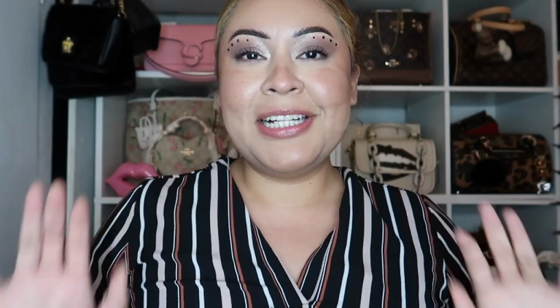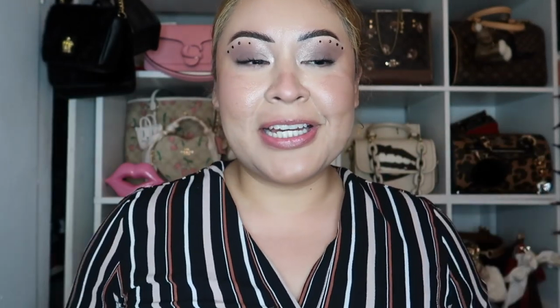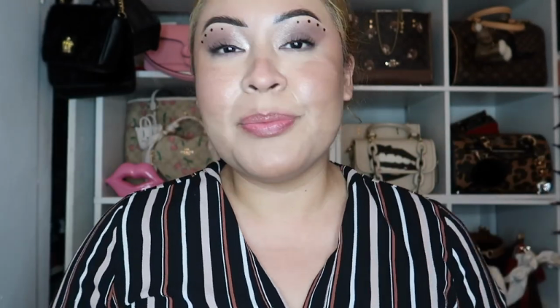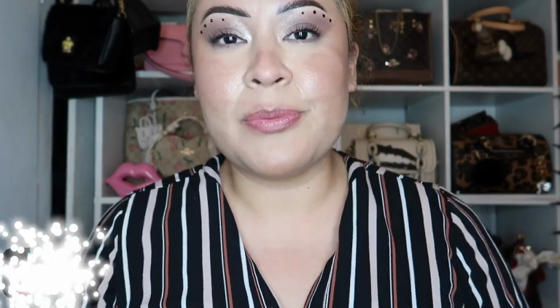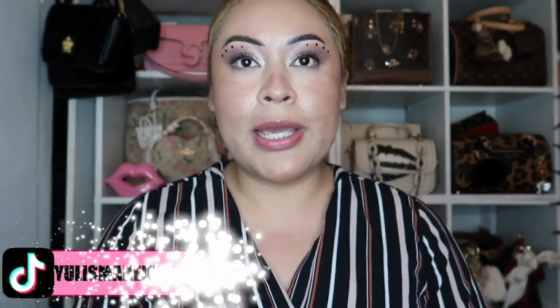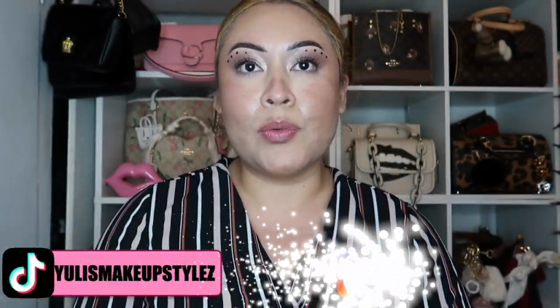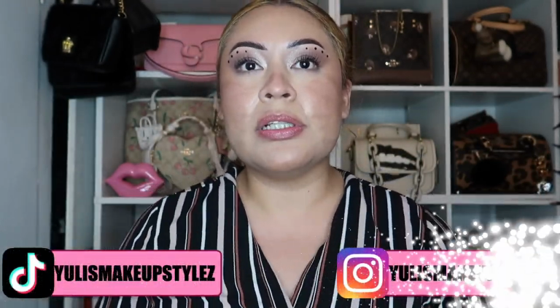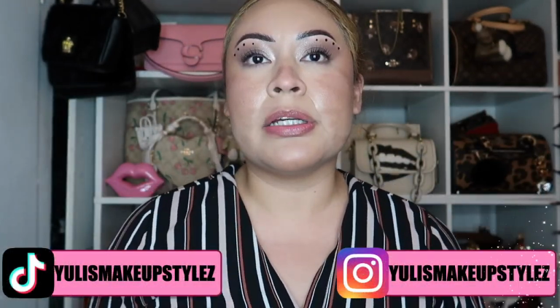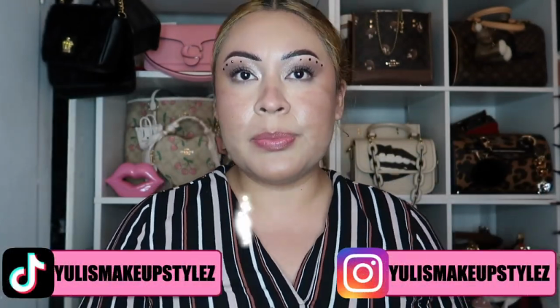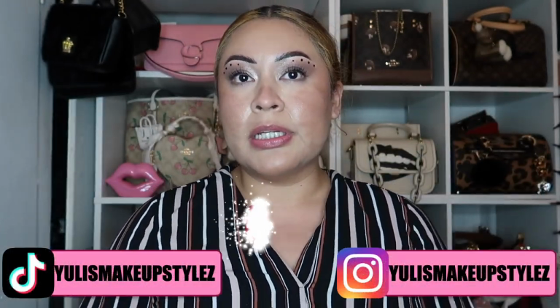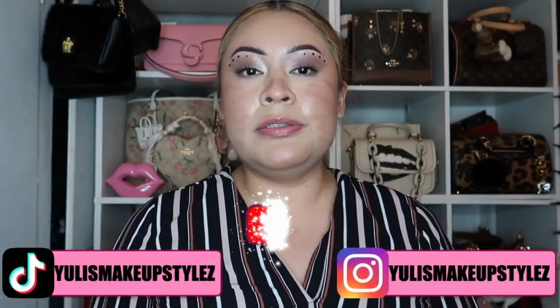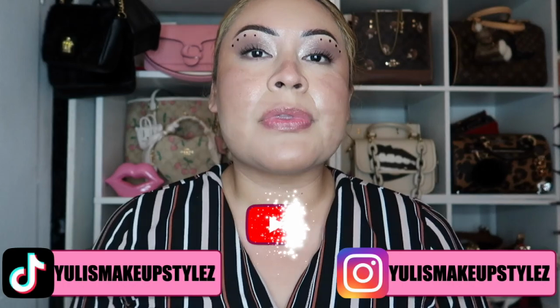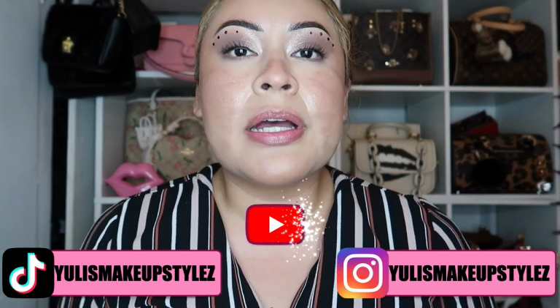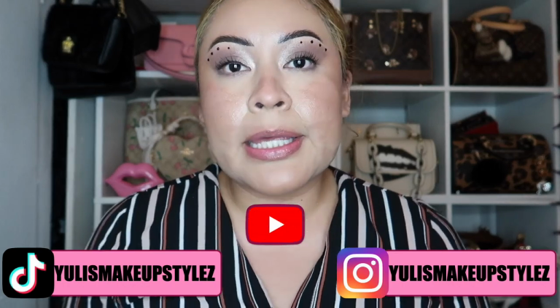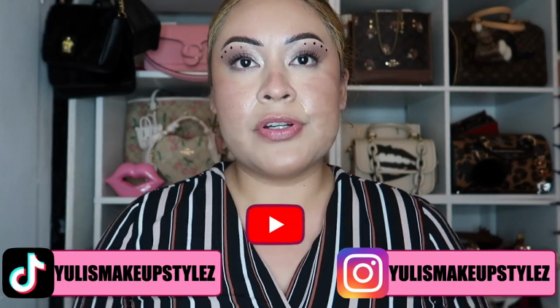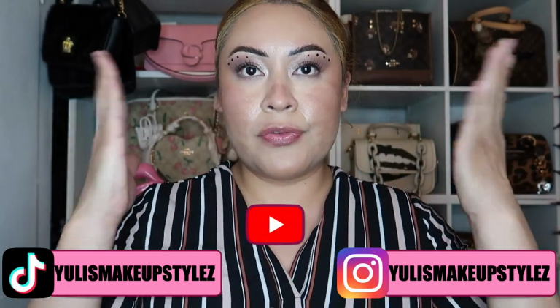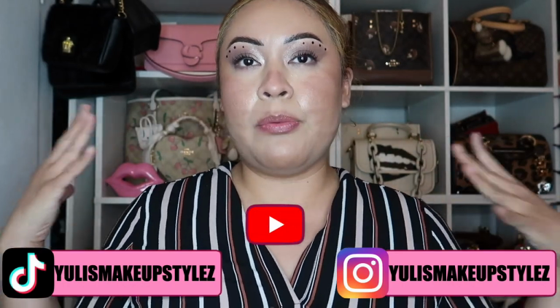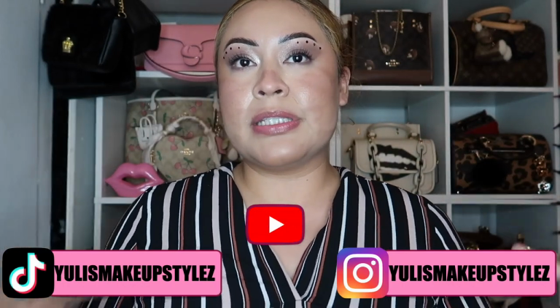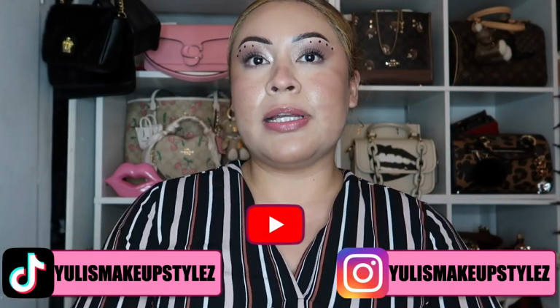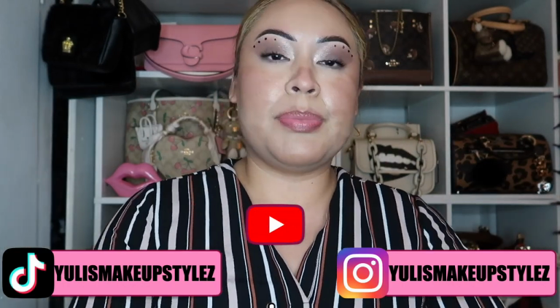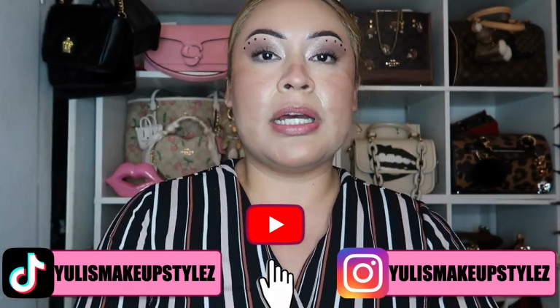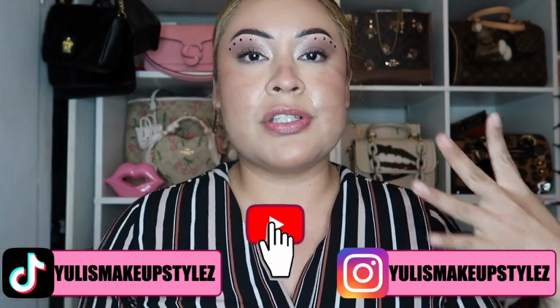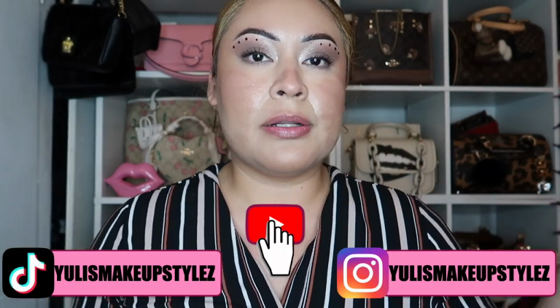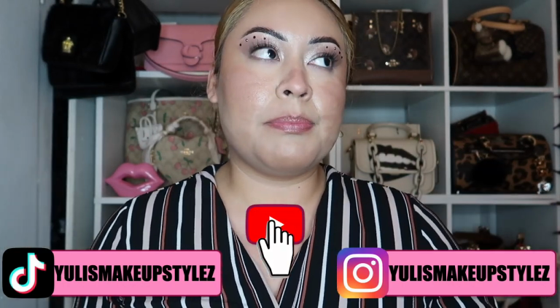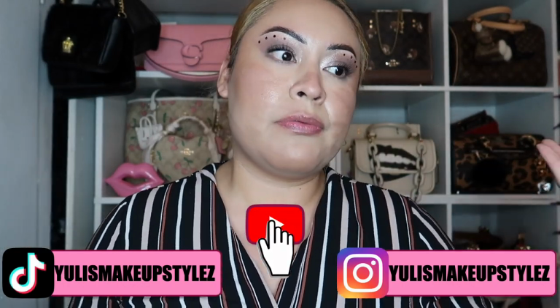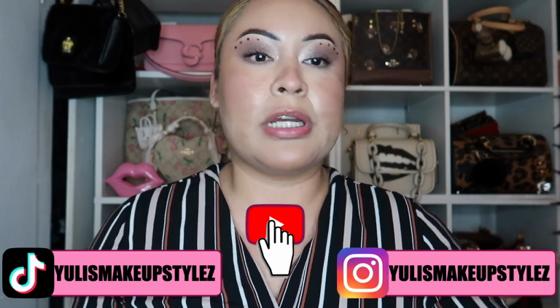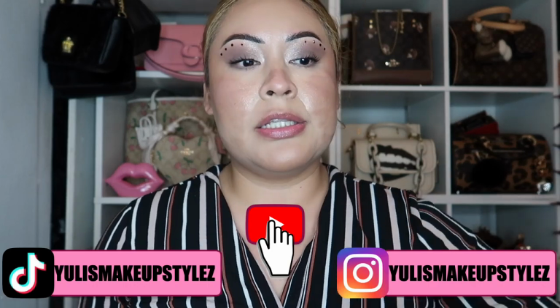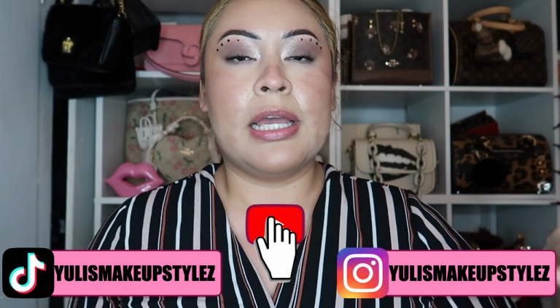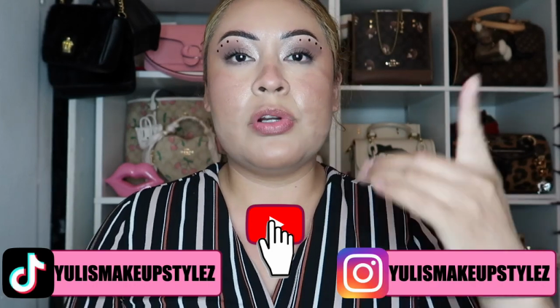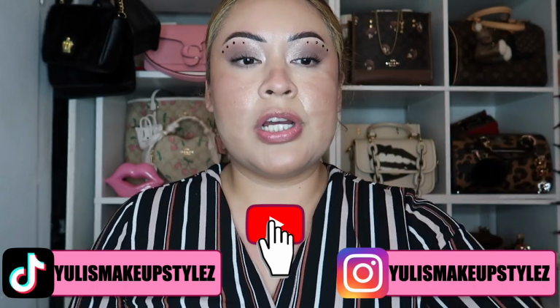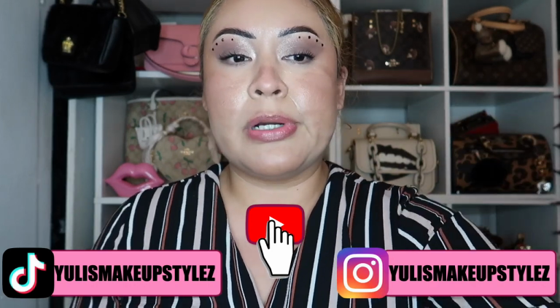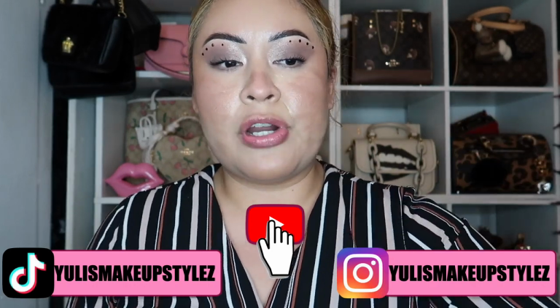Hello guys, welcome back to my channel. Let me back up a little bit. I'm very sorry for how my face looks, but I just got out from work. I ate and I want to show you guys the brown straps.